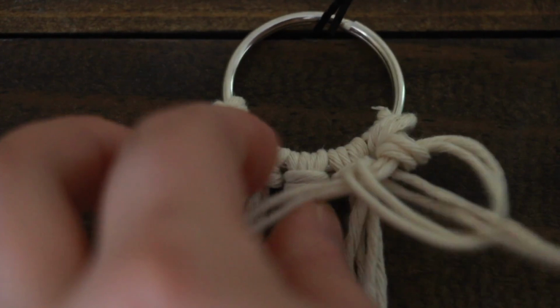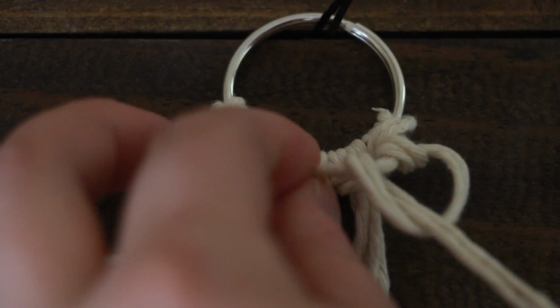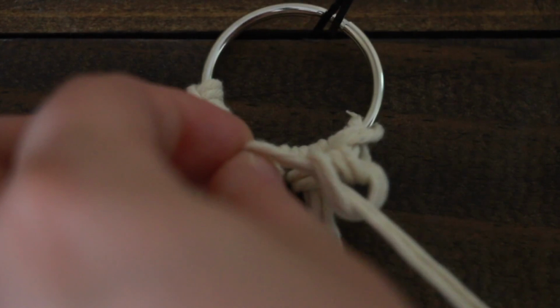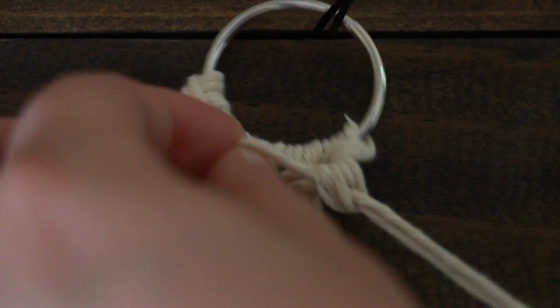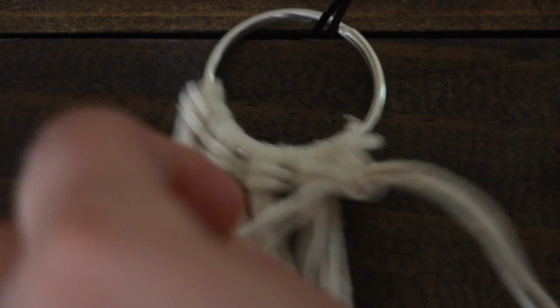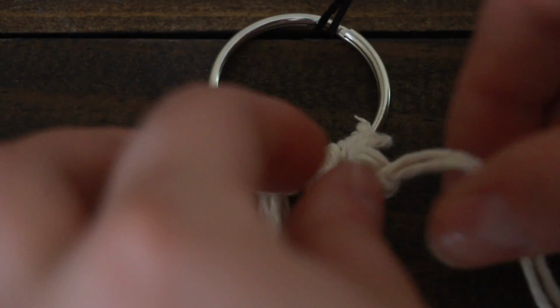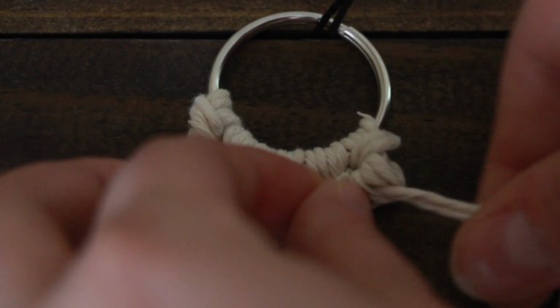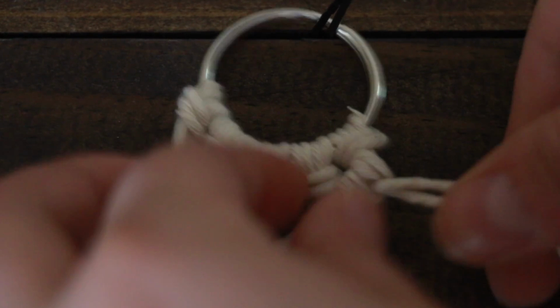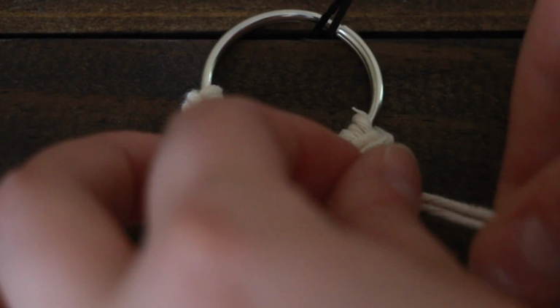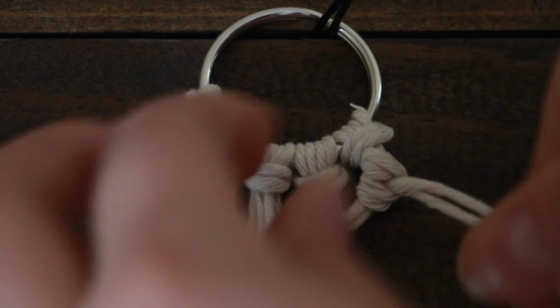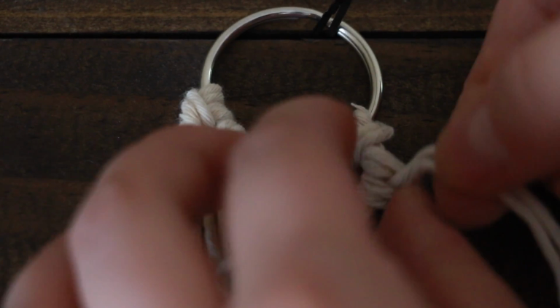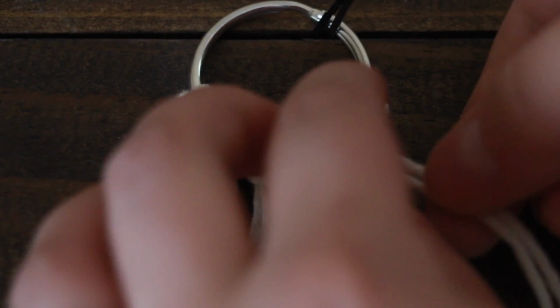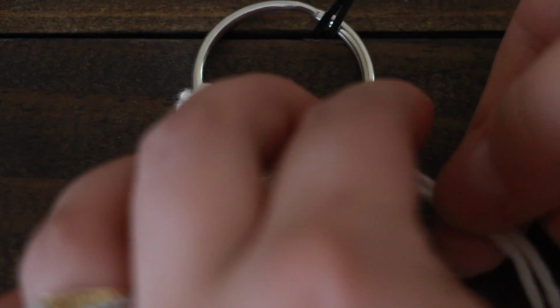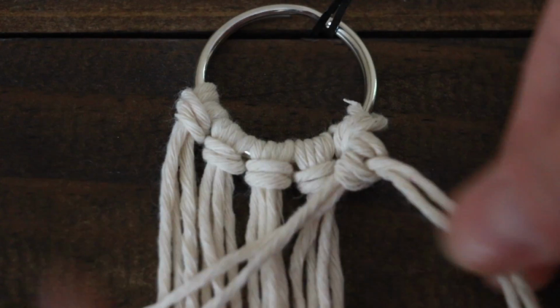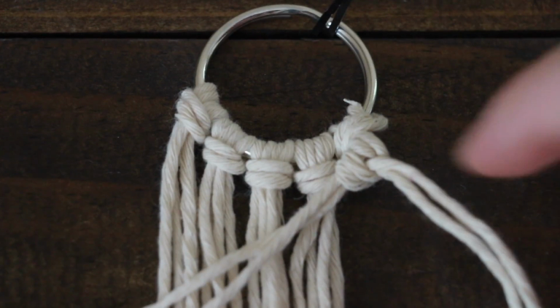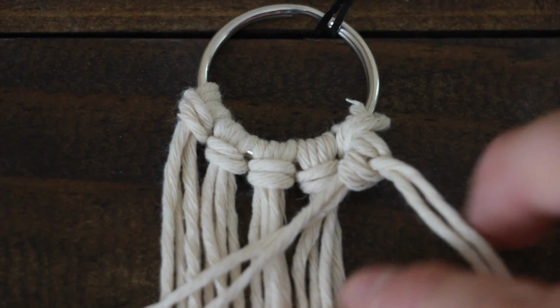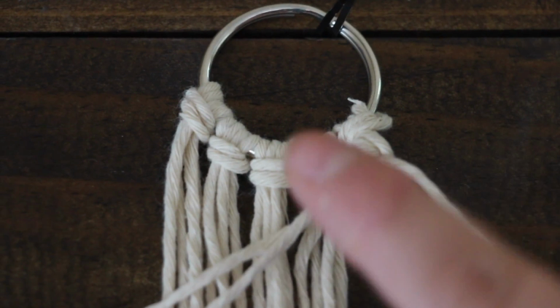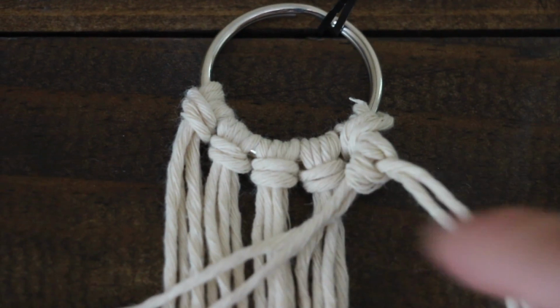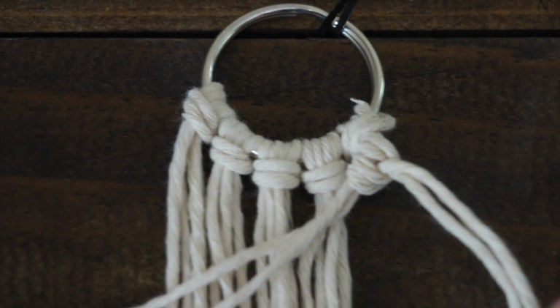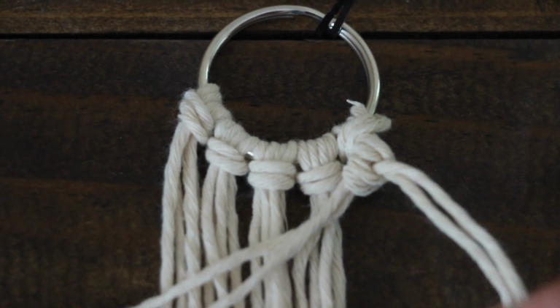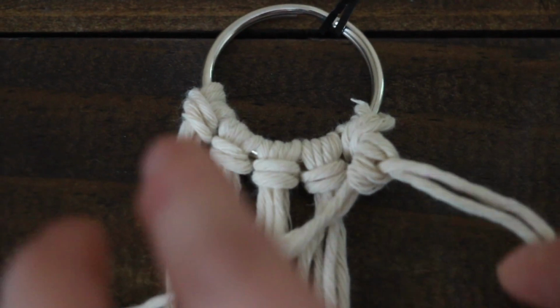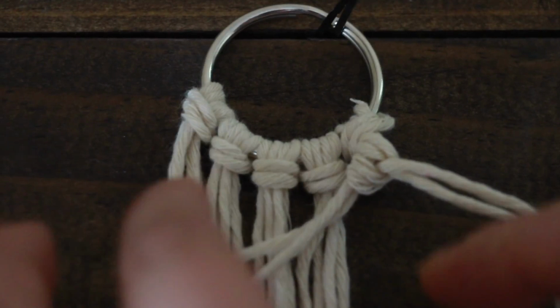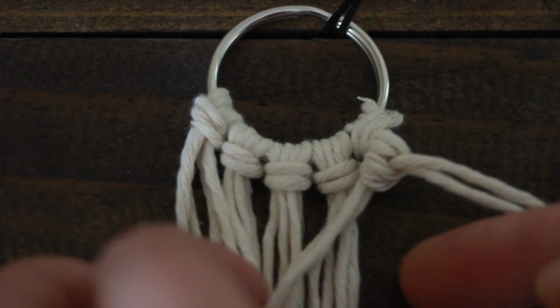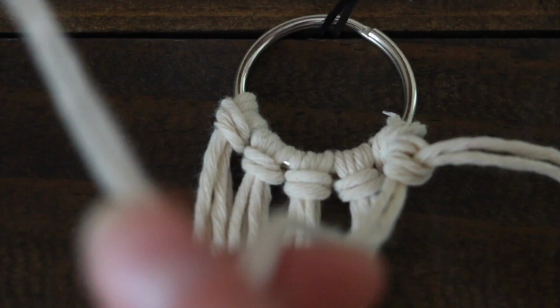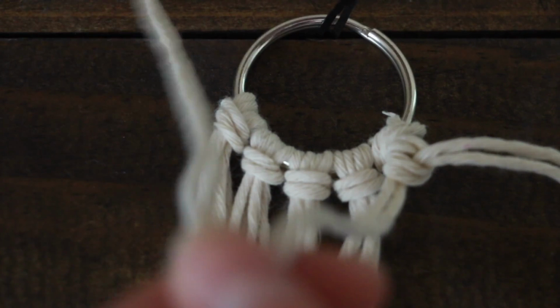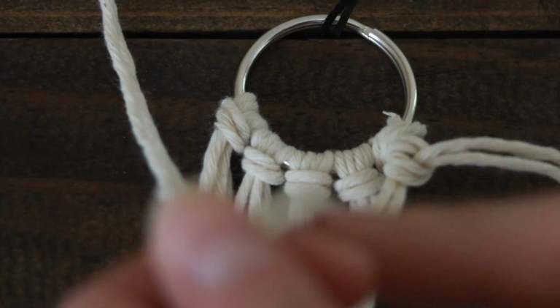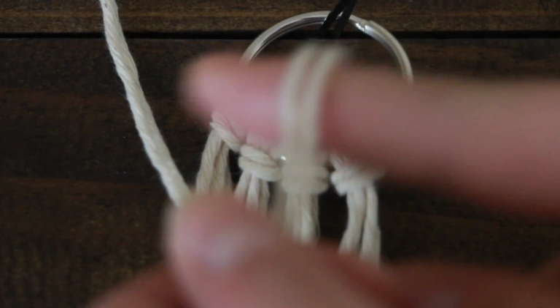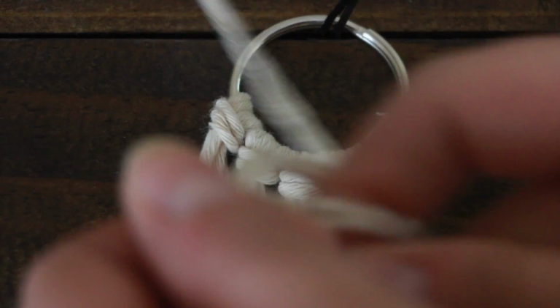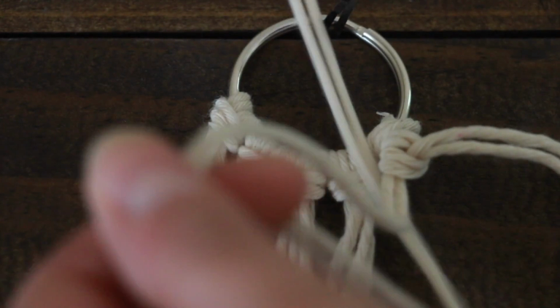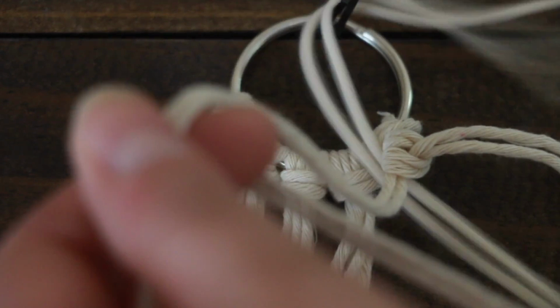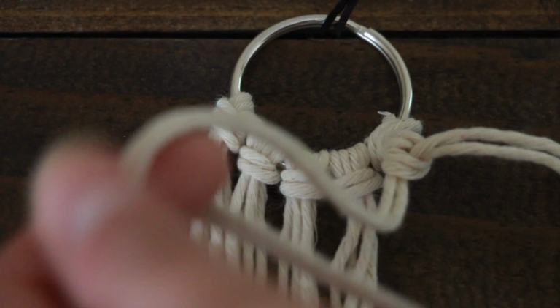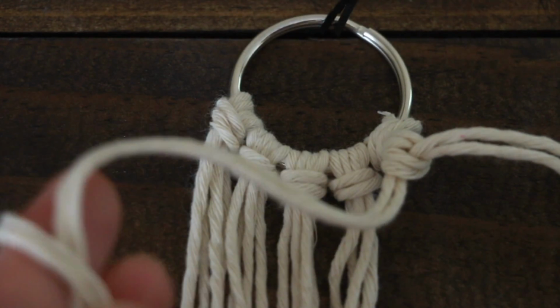Even though there's four ropes hanging down from each knot, we're going to separate that and just make it two. You're just going to combine two, just how we did in making the lark's head — you're just going to make two for each knot.